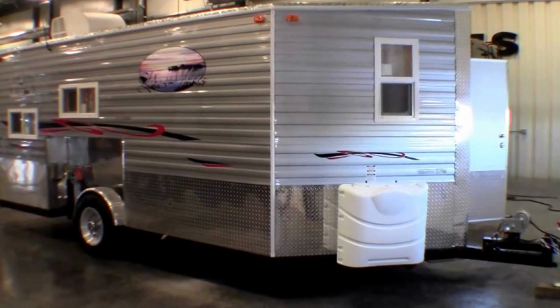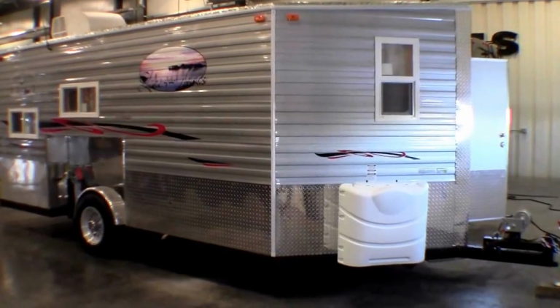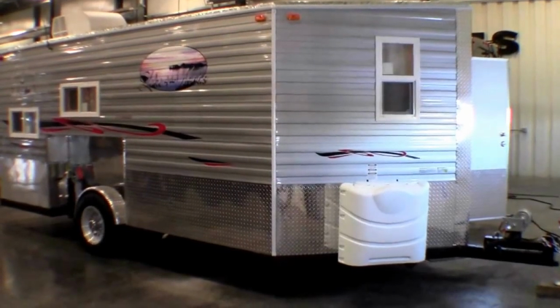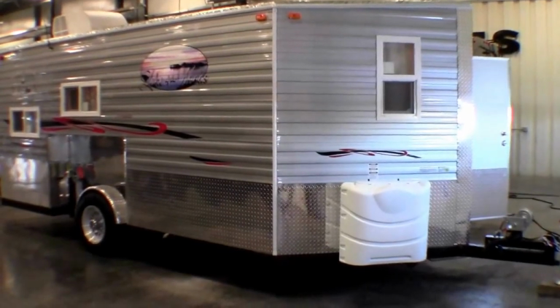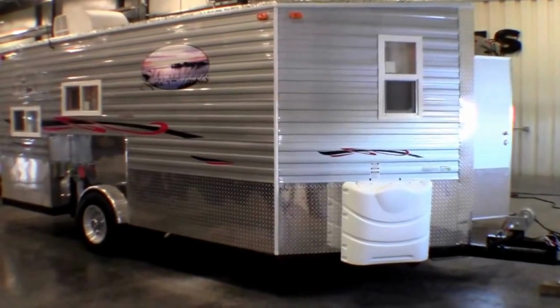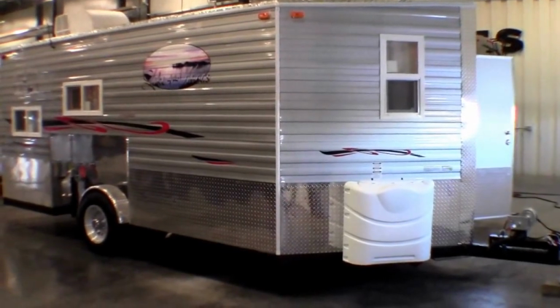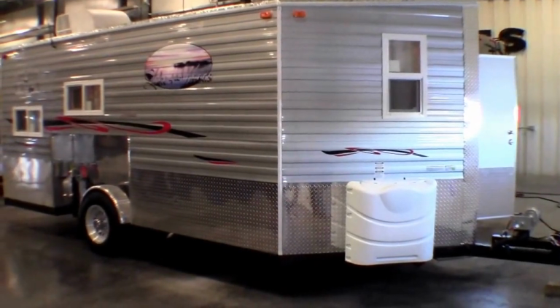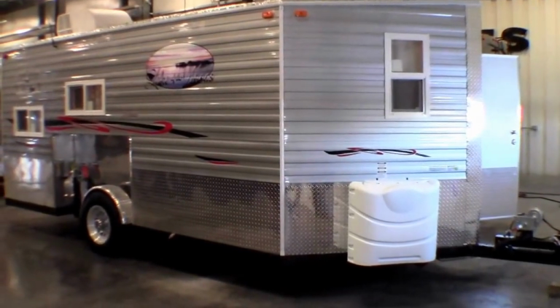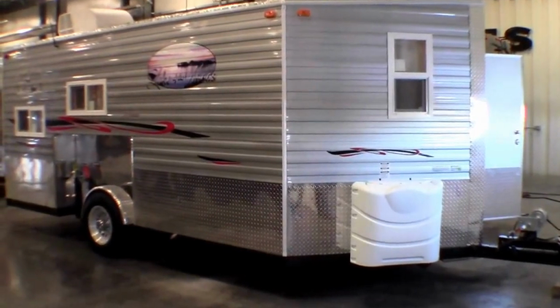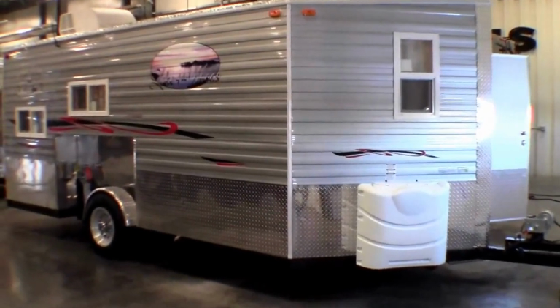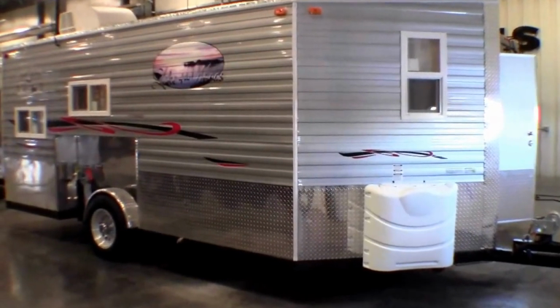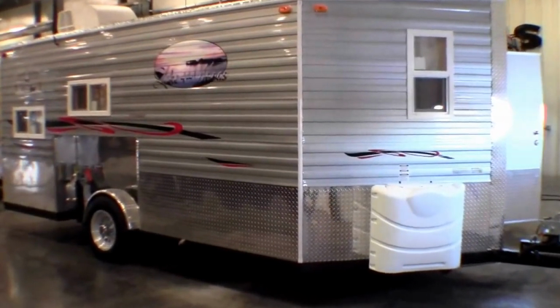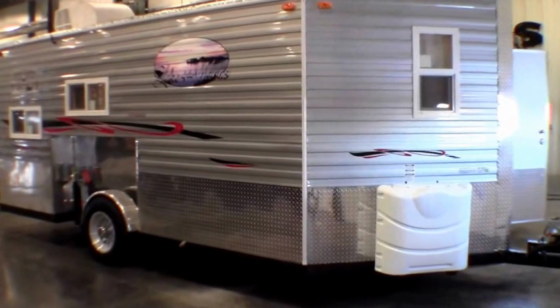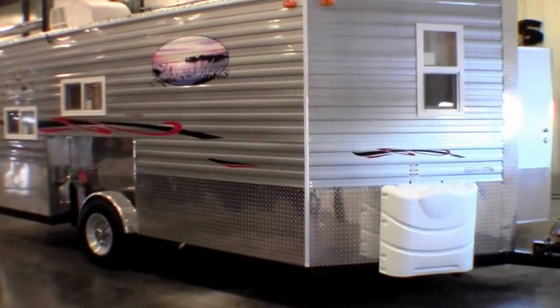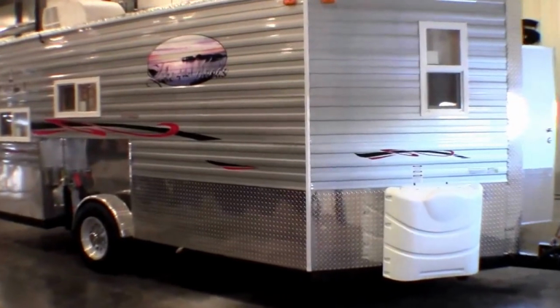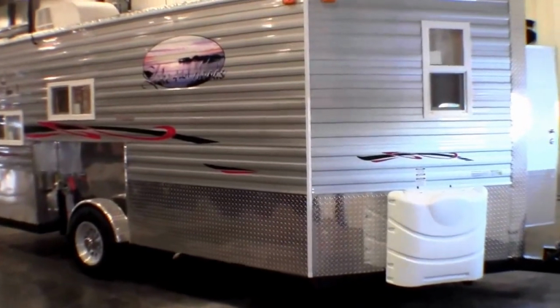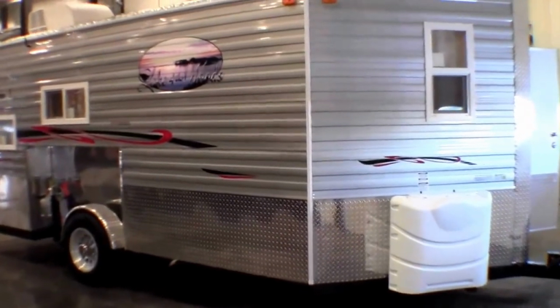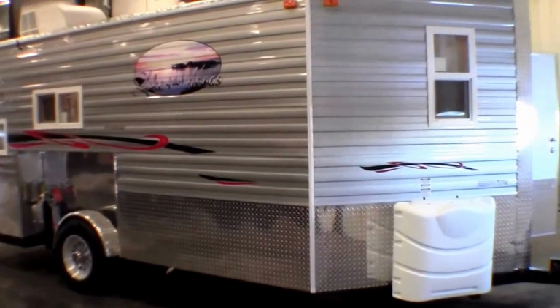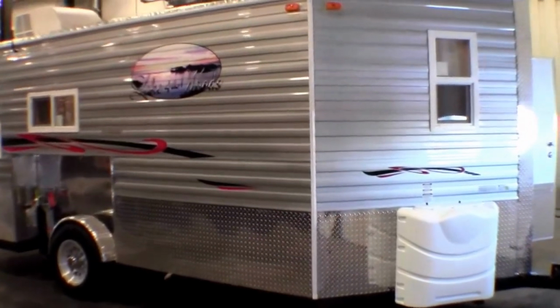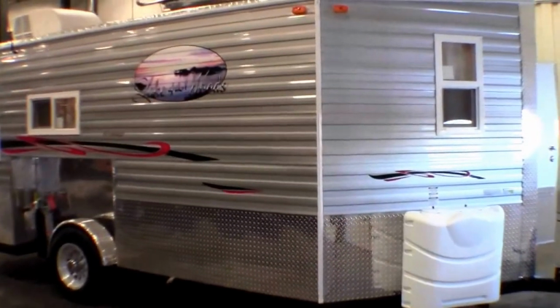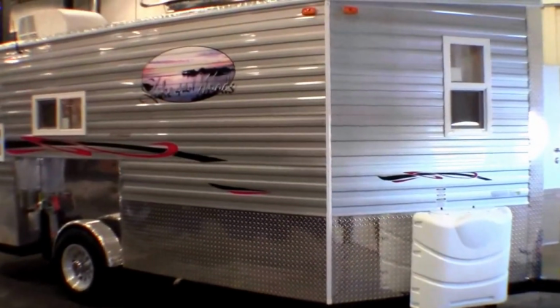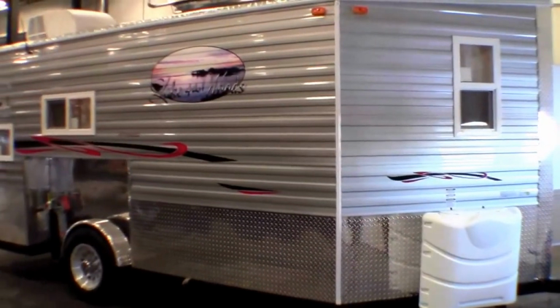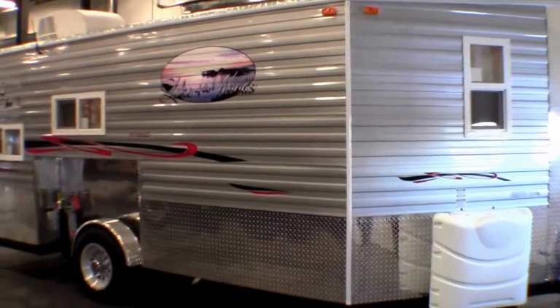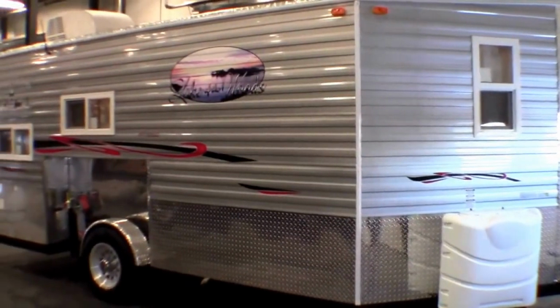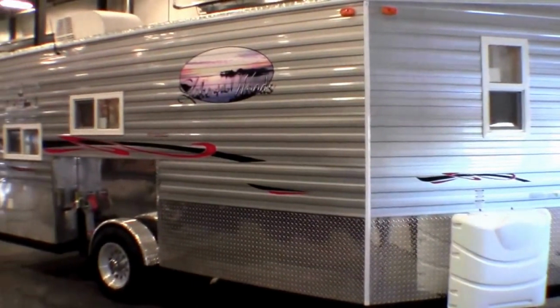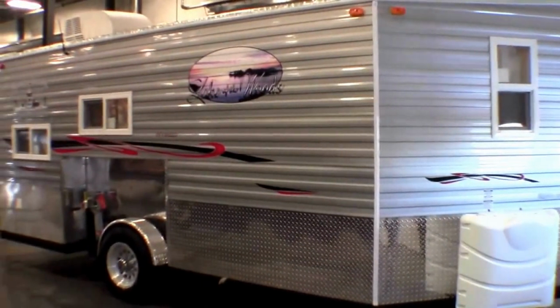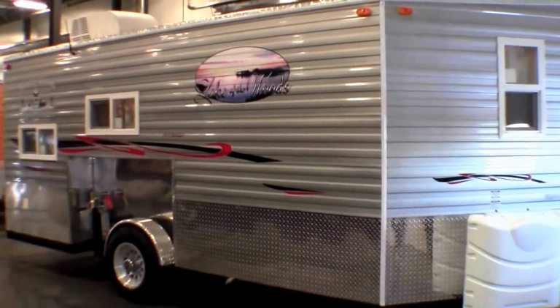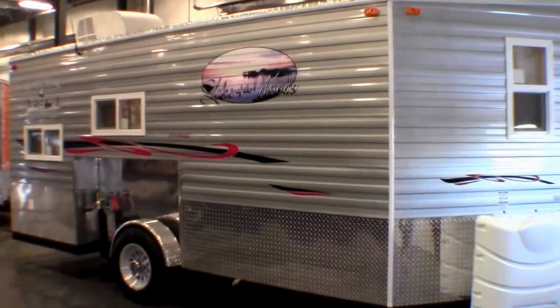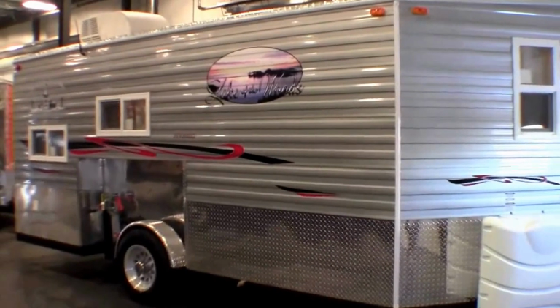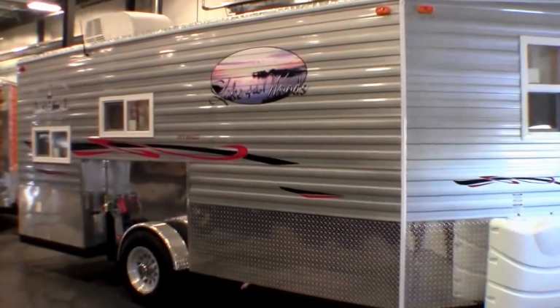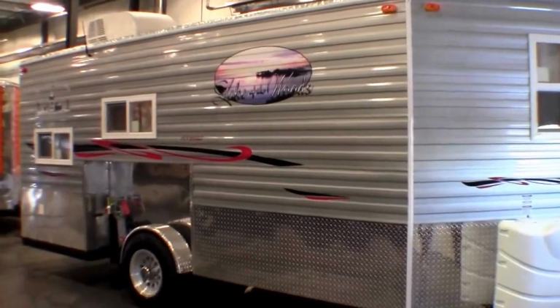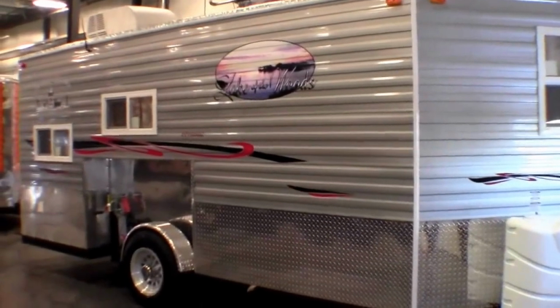Hello, my name is Andy Johnson. I'm at Bullion RV in beautiful Duluth, Minnesota. Today I want to take a little bit of time and show you our brand new 2014. This is an Ice Castle, Lake of the Woods, and this is a hybrid.